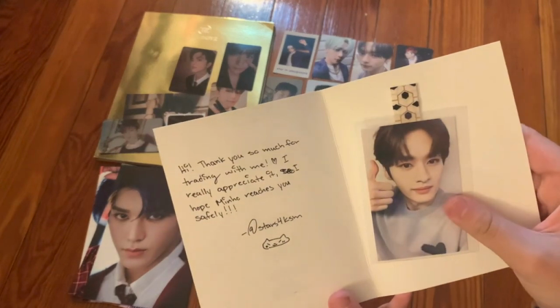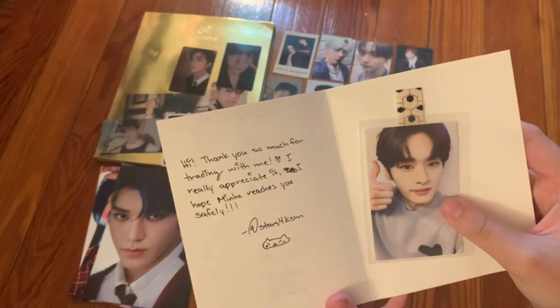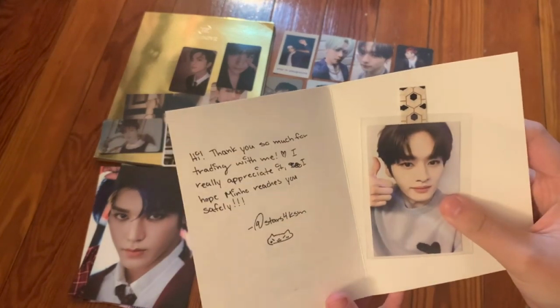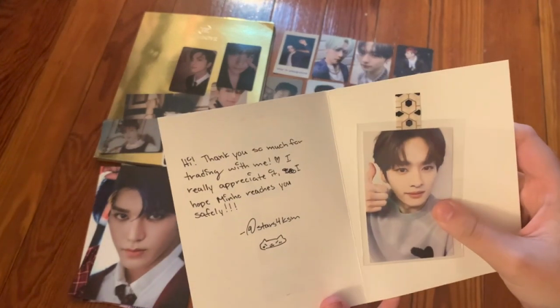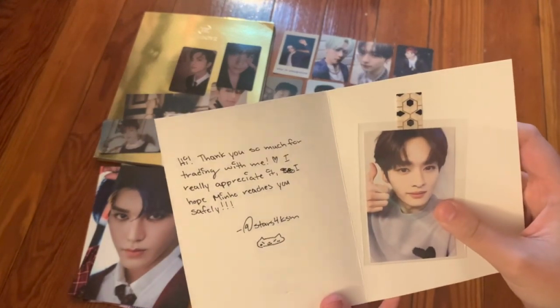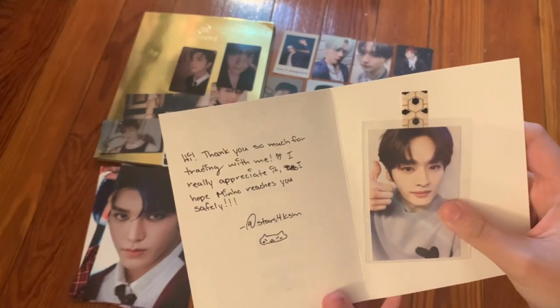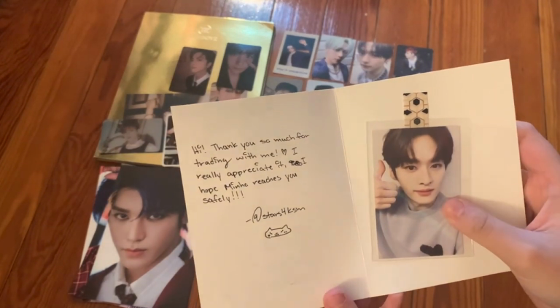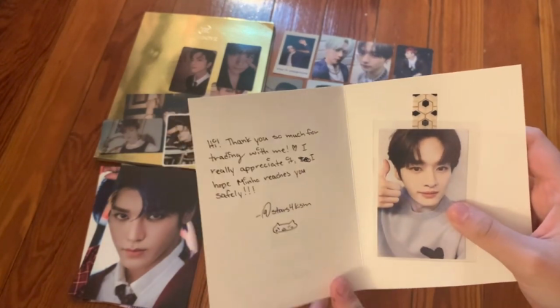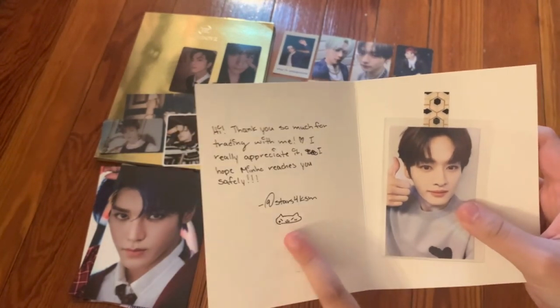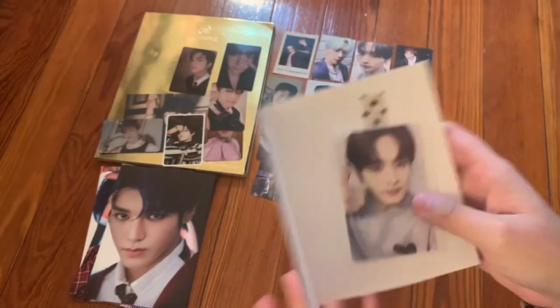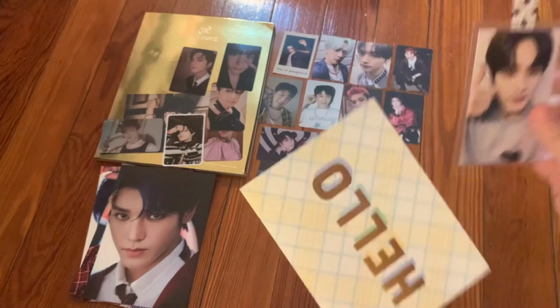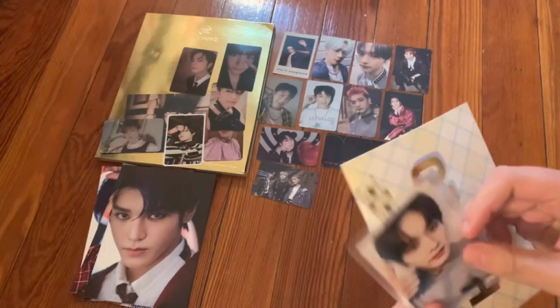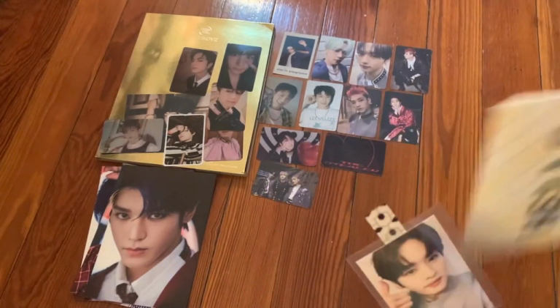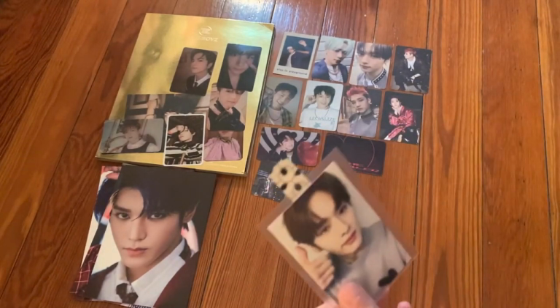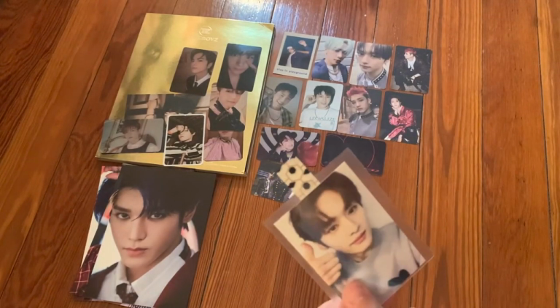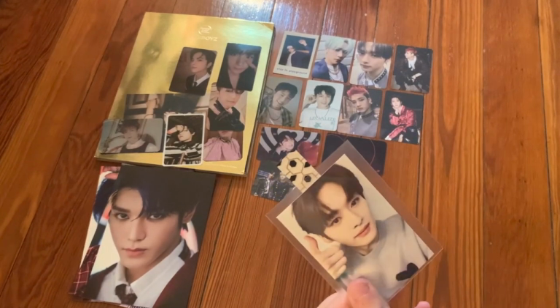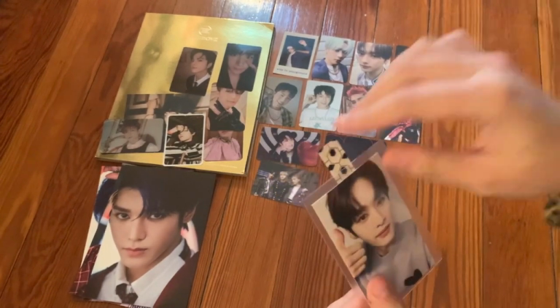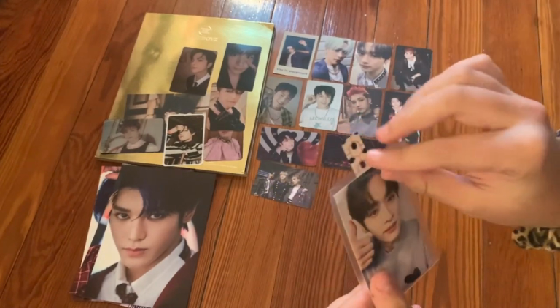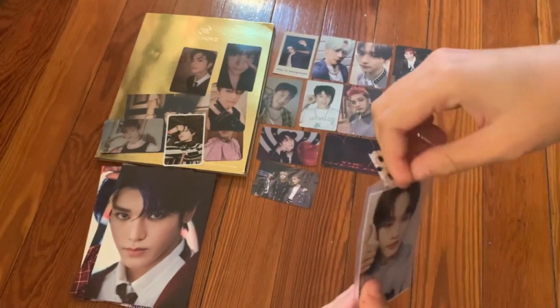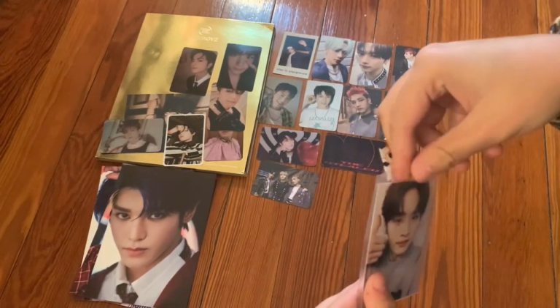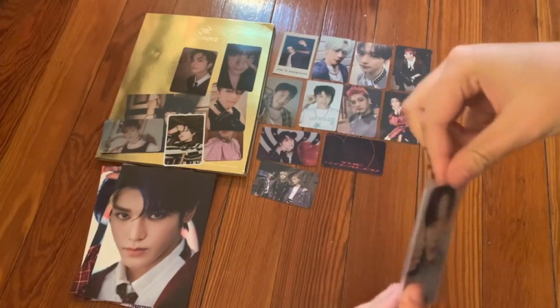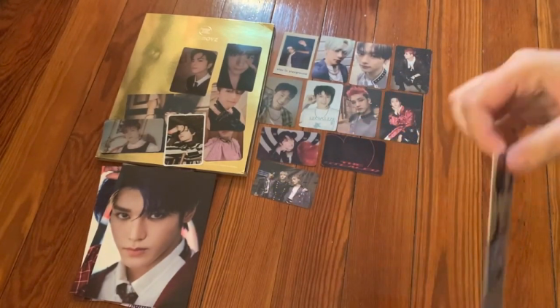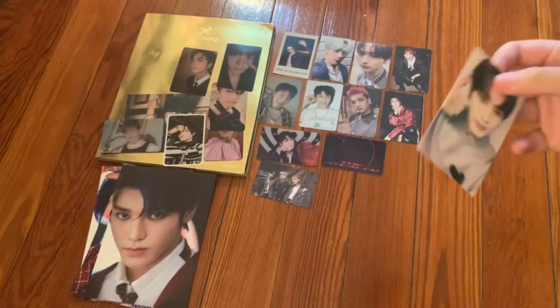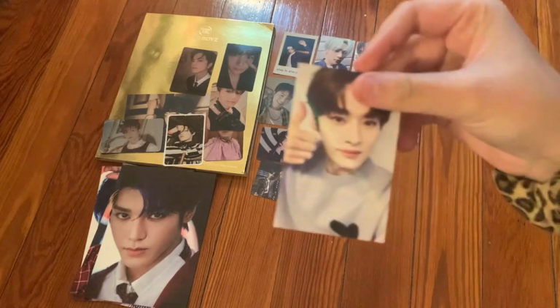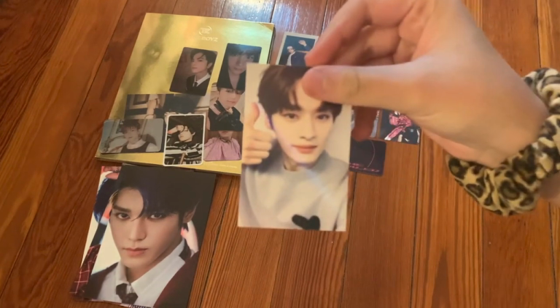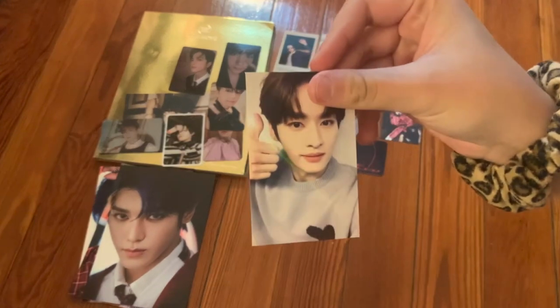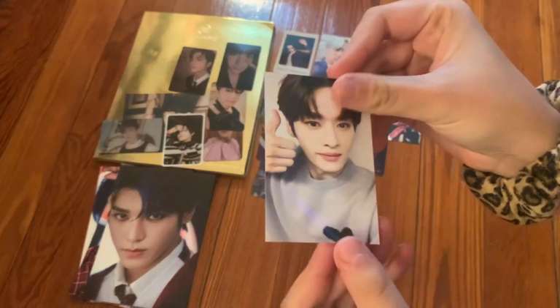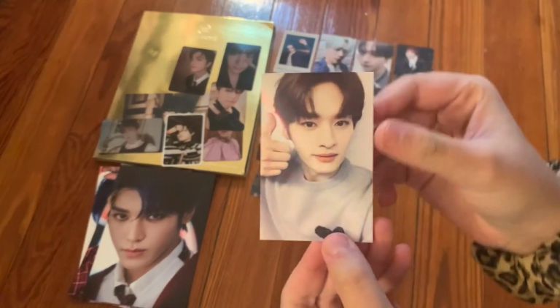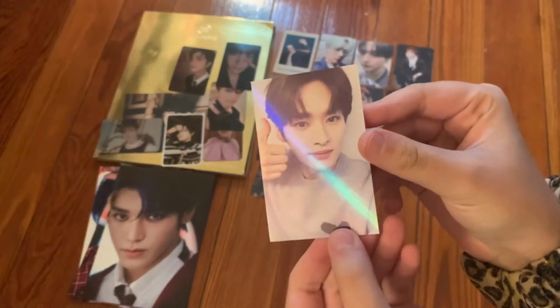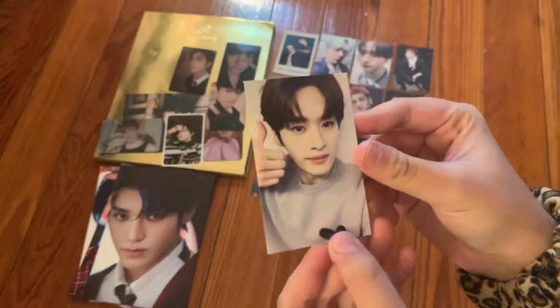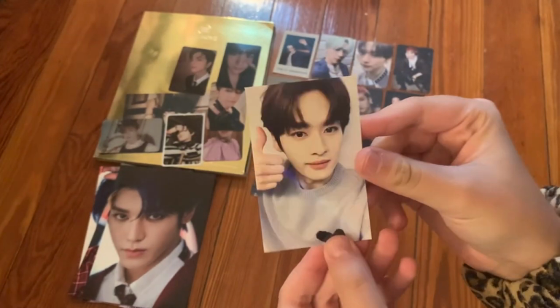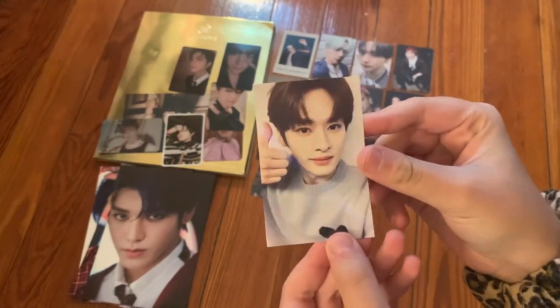The next one says 'Hi, thank you so much for trading with me. I hope Mino reaches you safely.' This is Mino's regular edition With Drama card — I'm so happy I could trade for it. He is so handsome! Thank you so much.